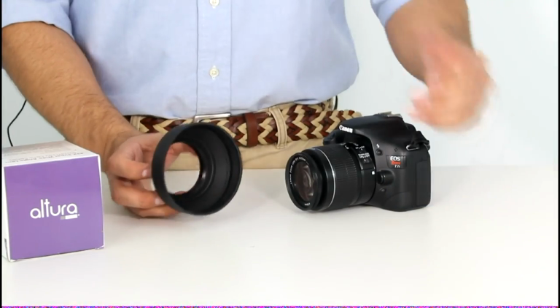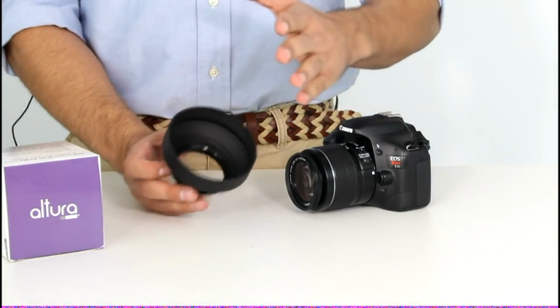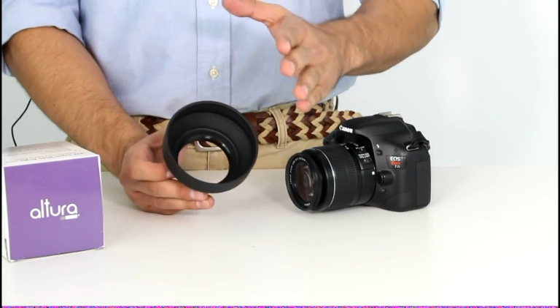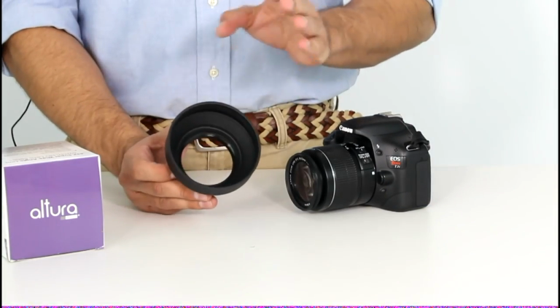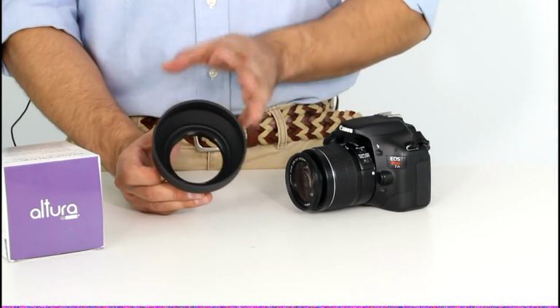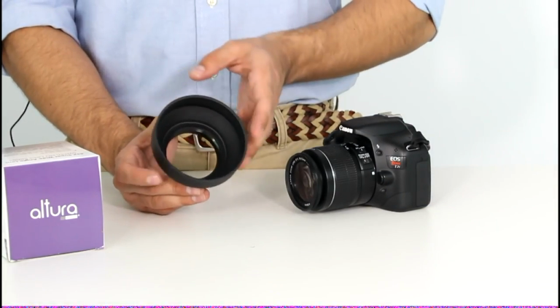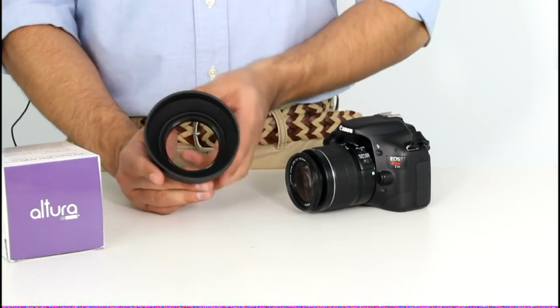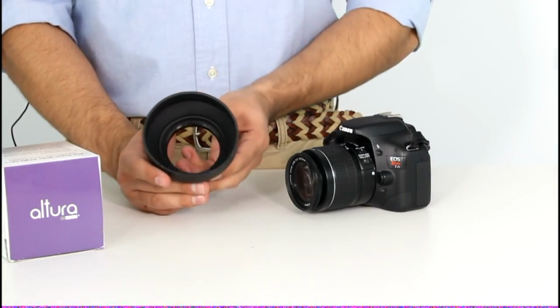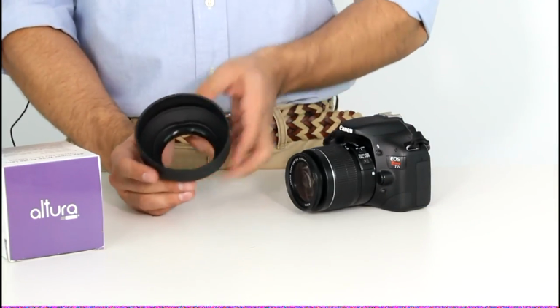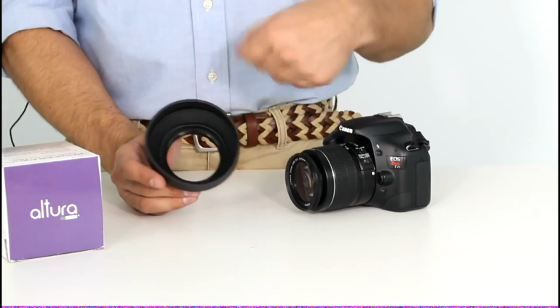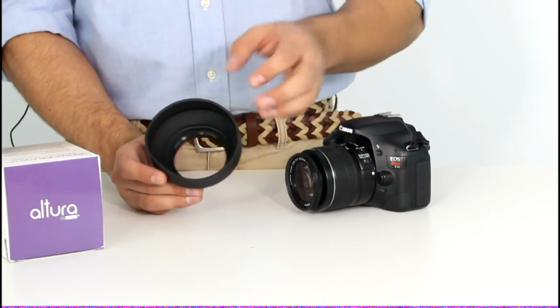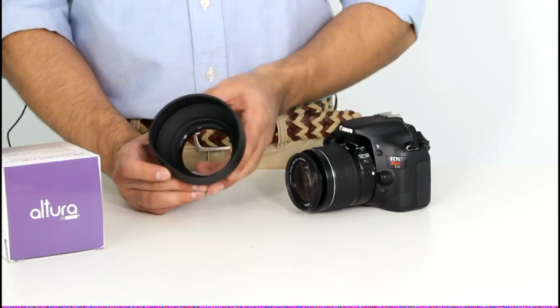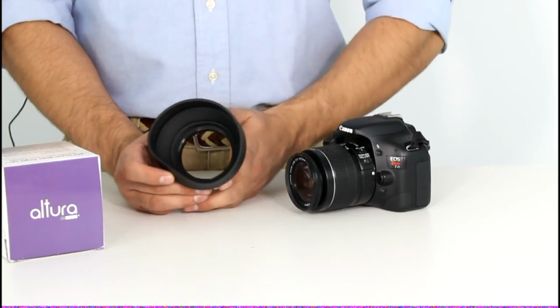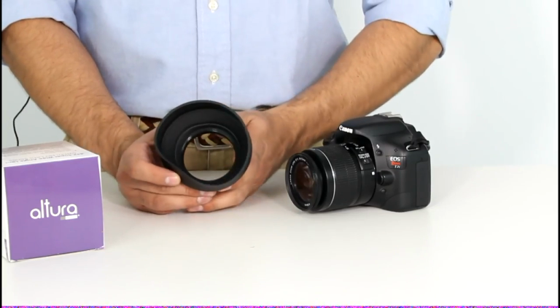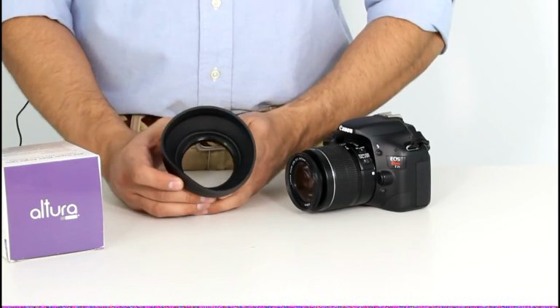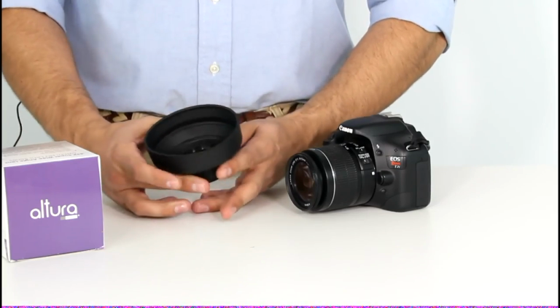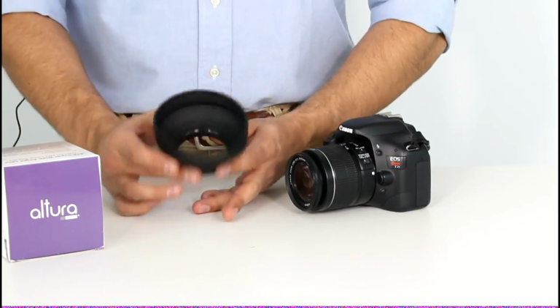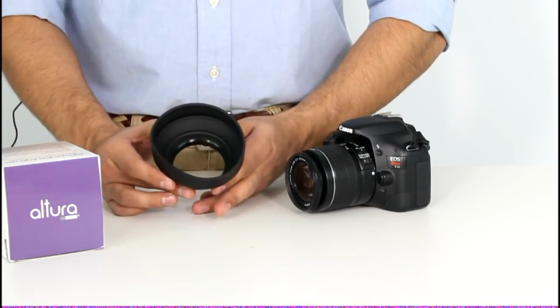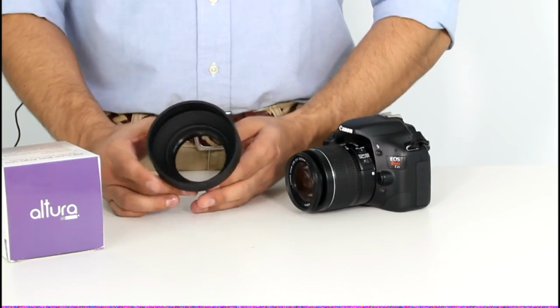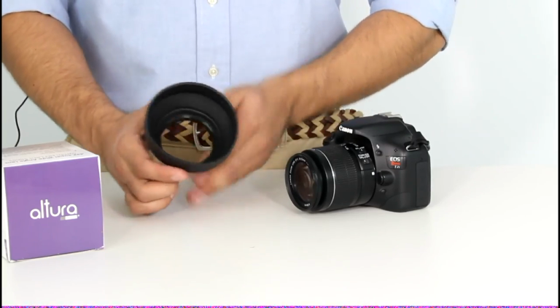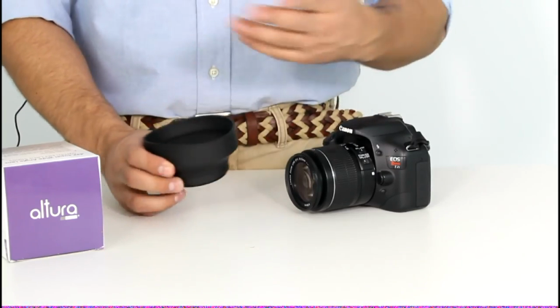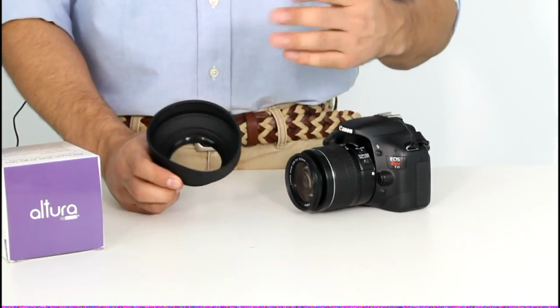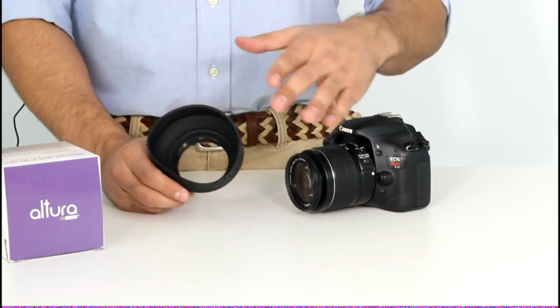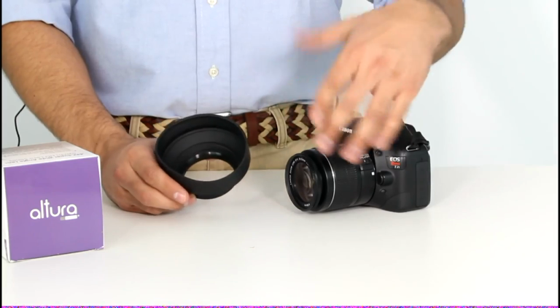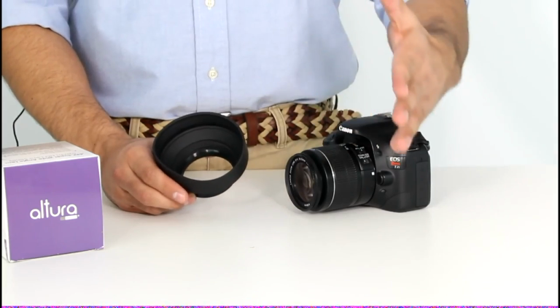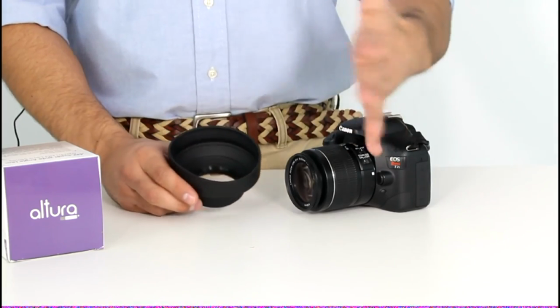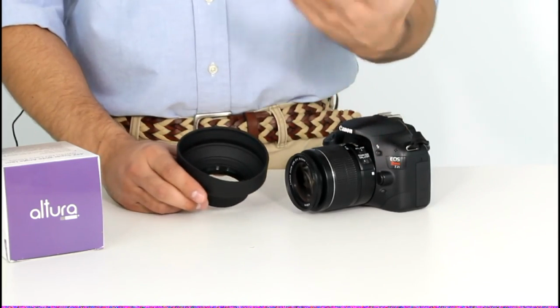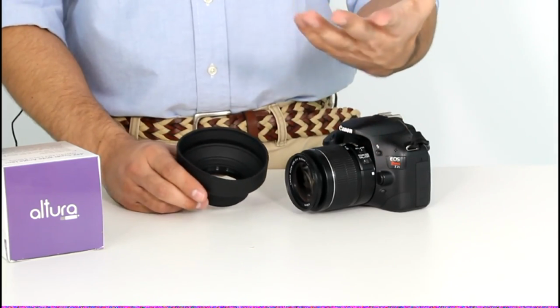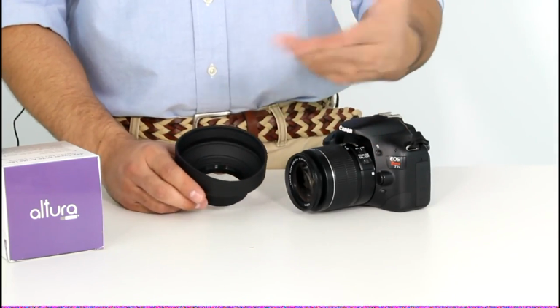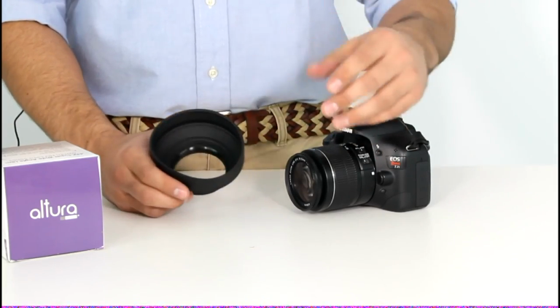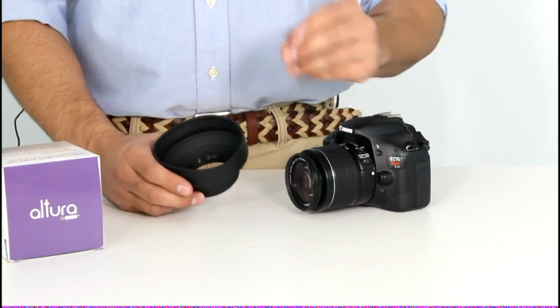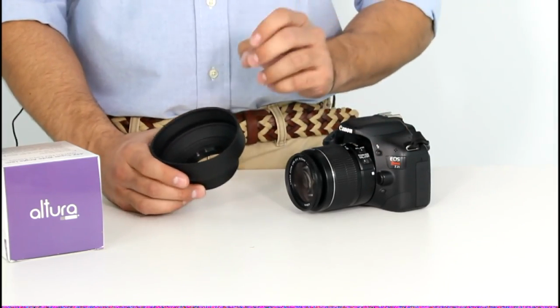Here we have the rubber collapsible hood. It's classified as a circular or round lens hood. These types of lens hoods are ideal for most photography situations, including telephoto.